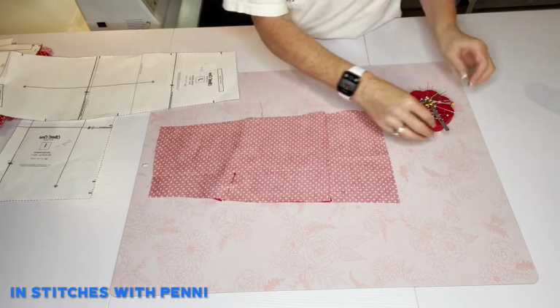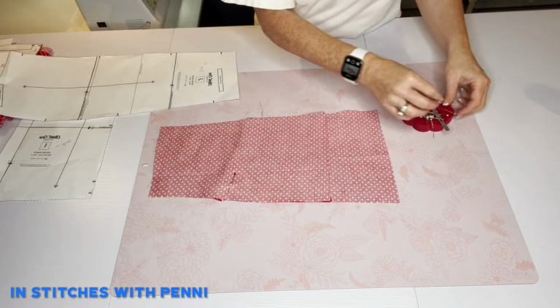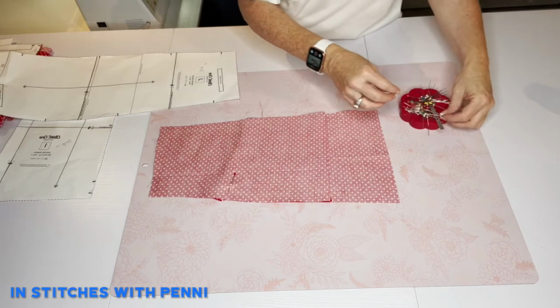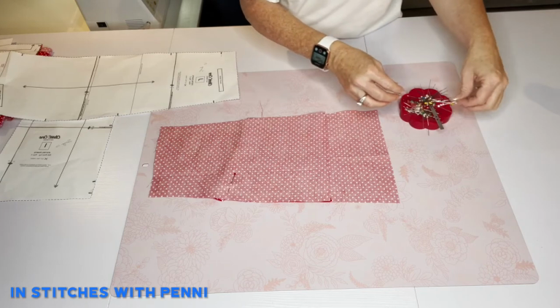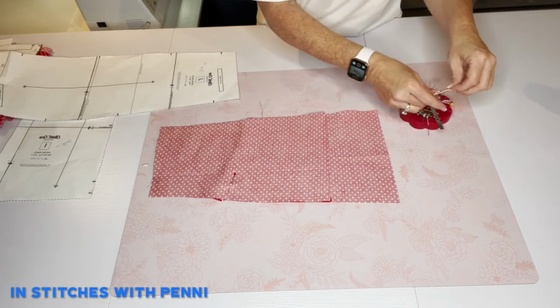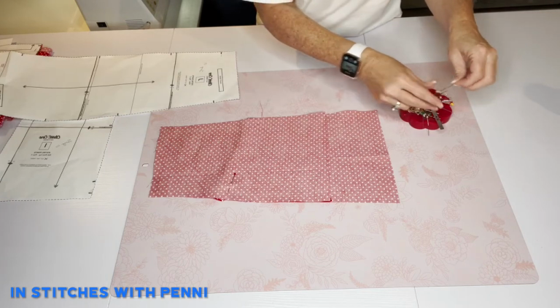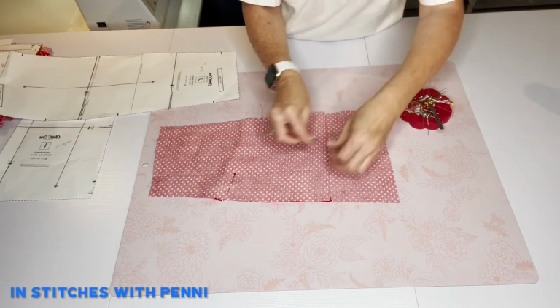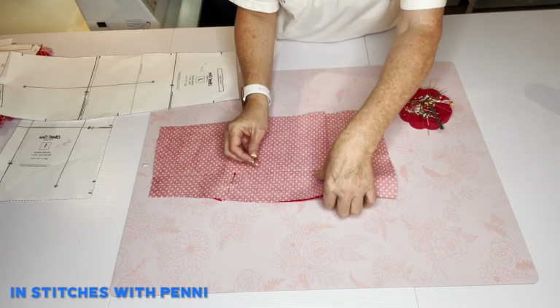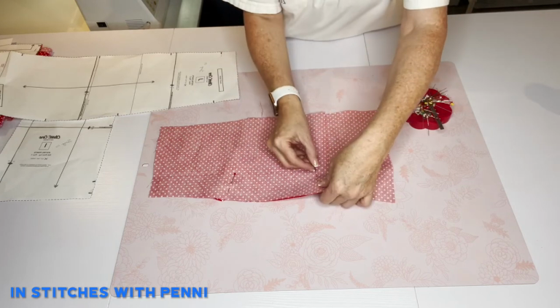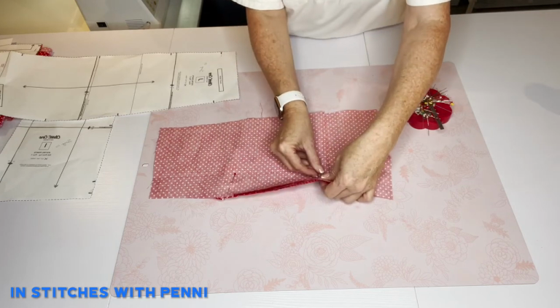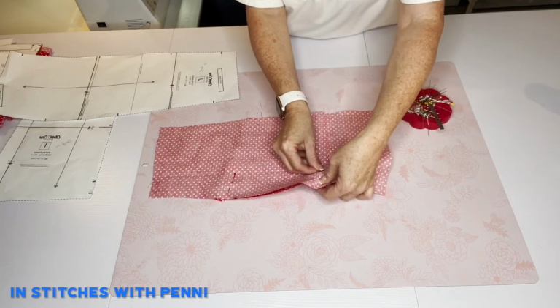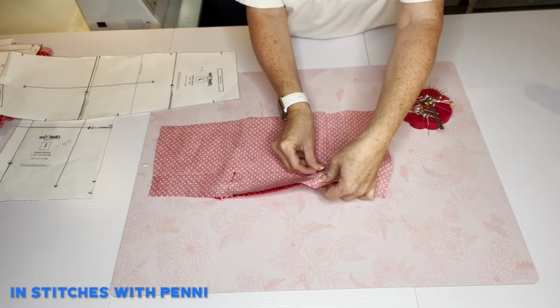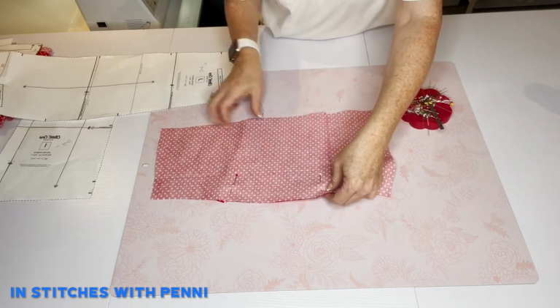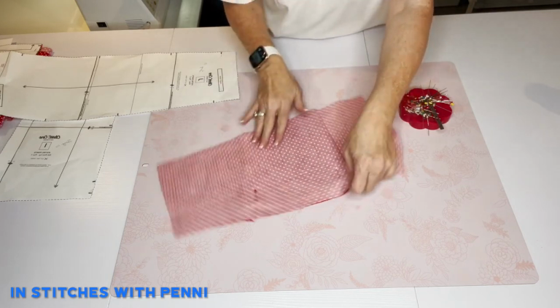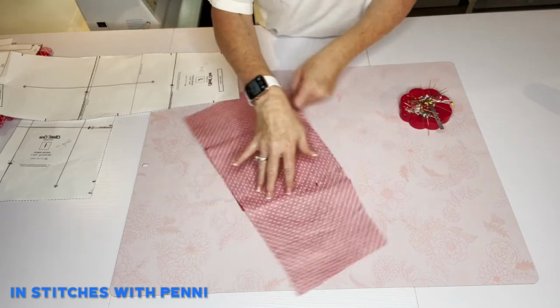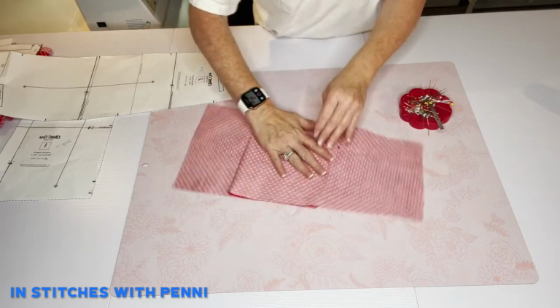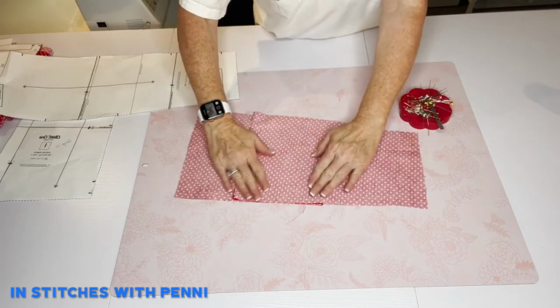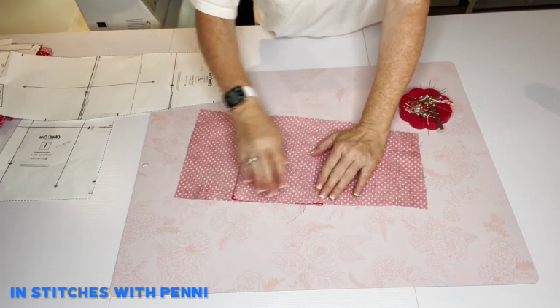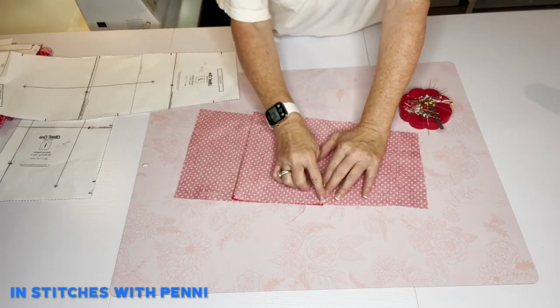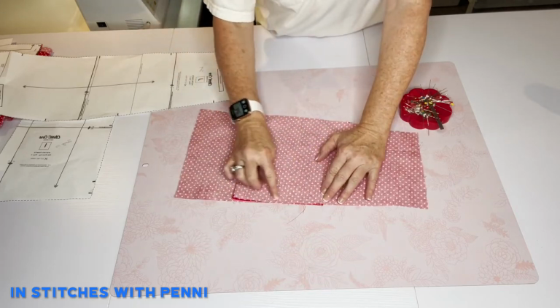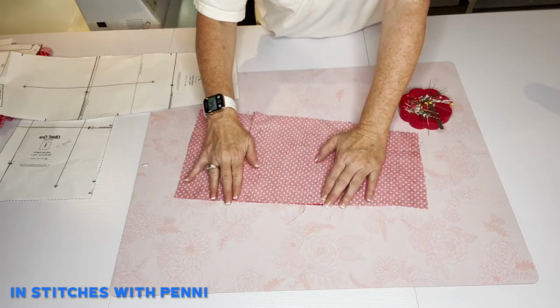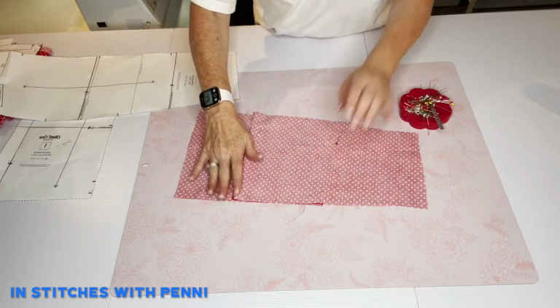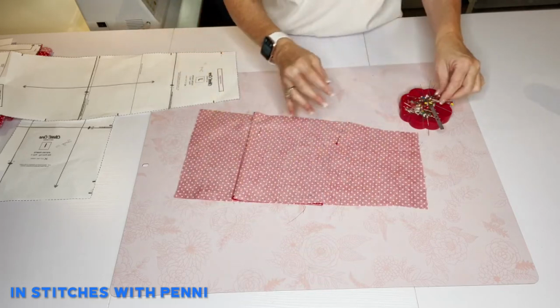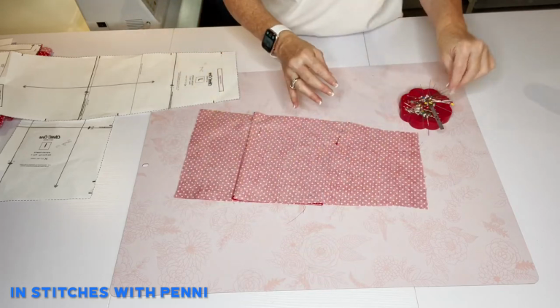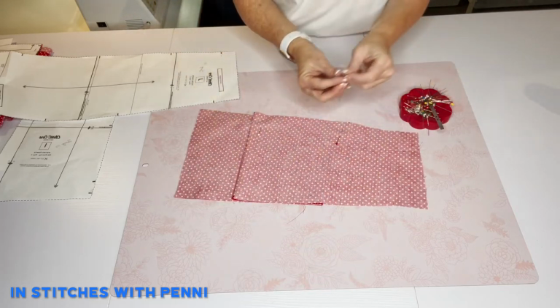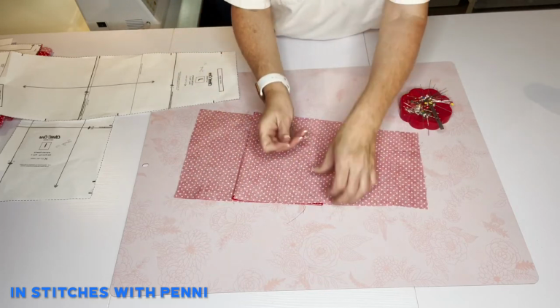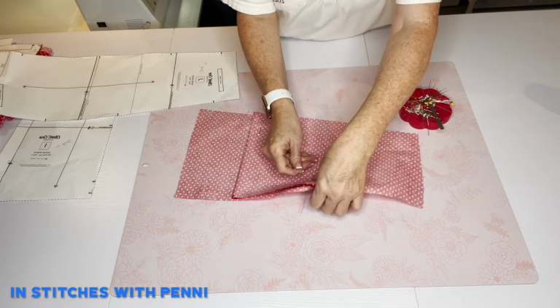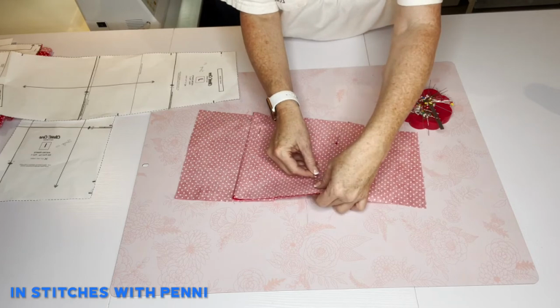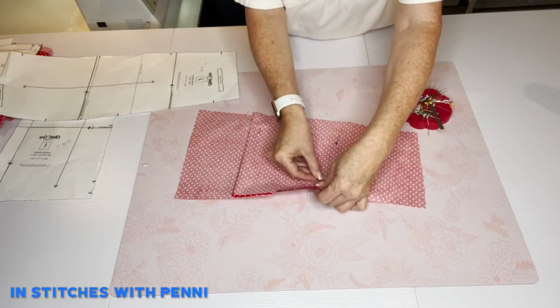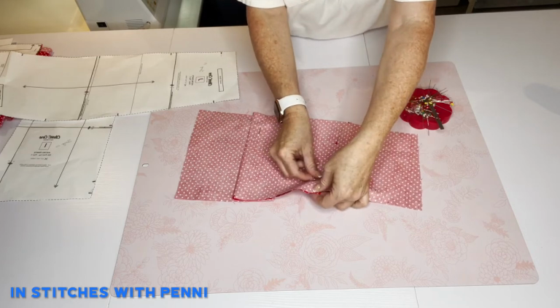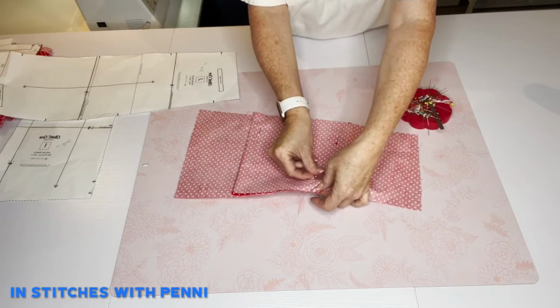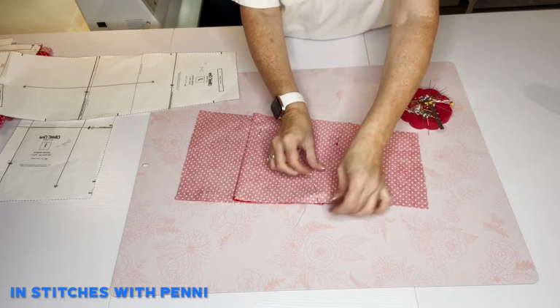I'm going to flip it over here in a minute and you're going to see what I'm talking about. We're going to baste this edge — you can do it by hand or by machine. I tend to do everything by machine.